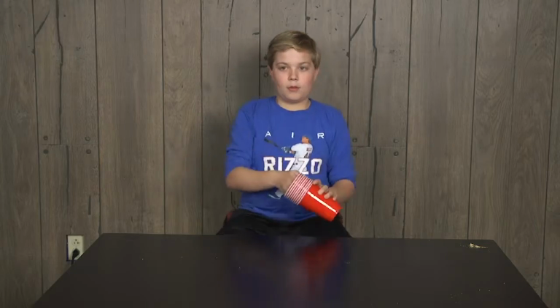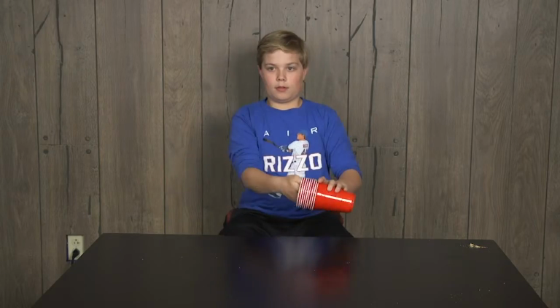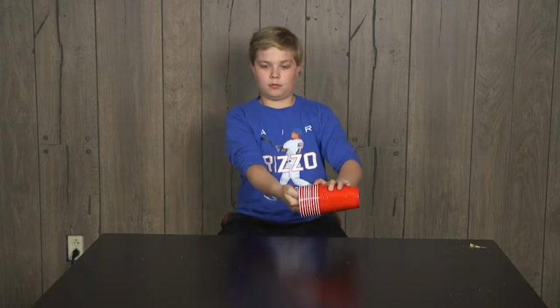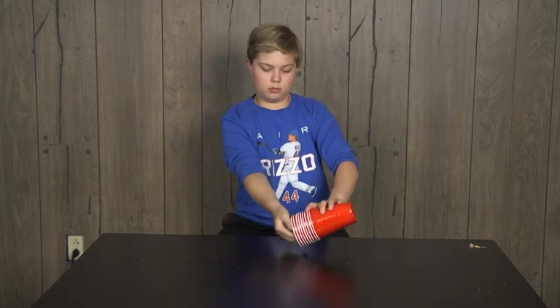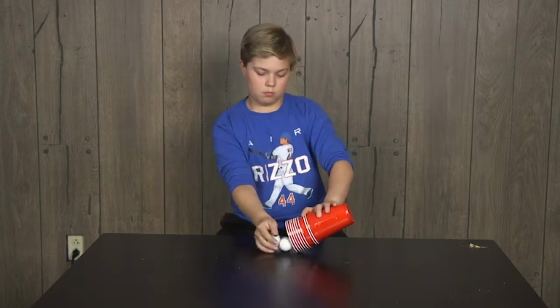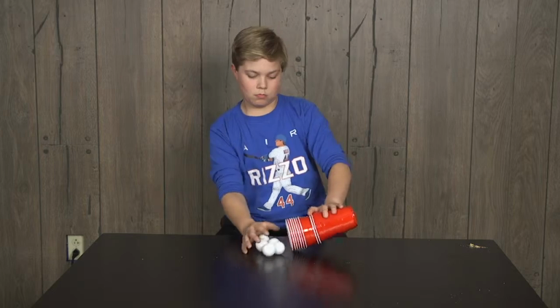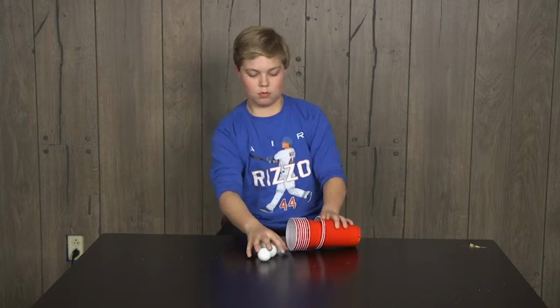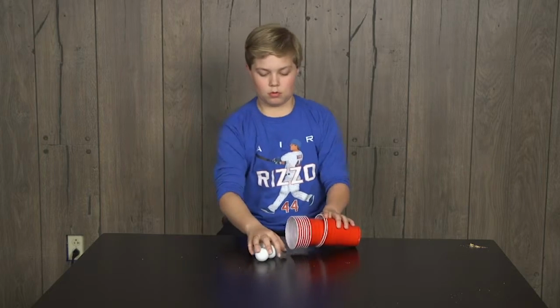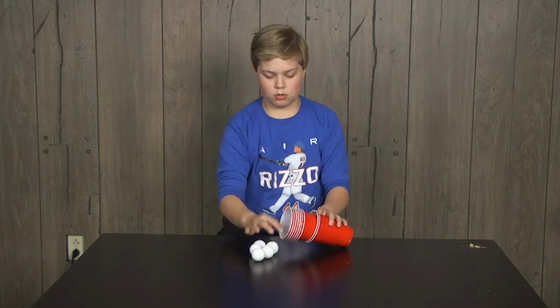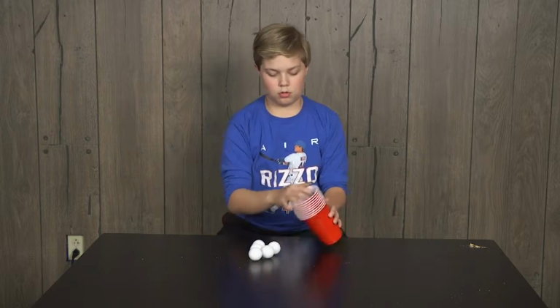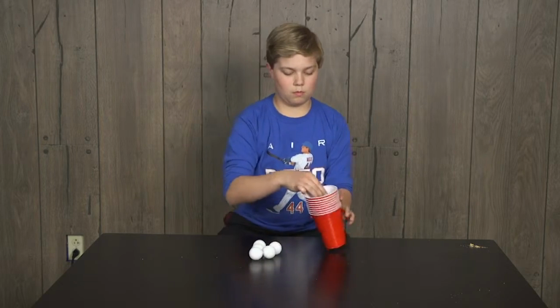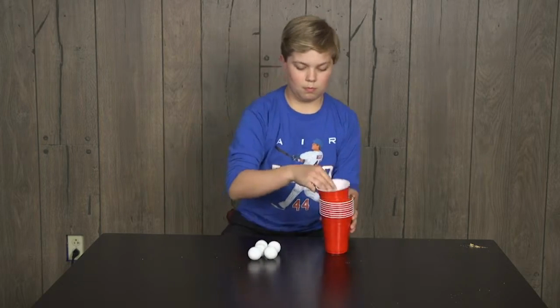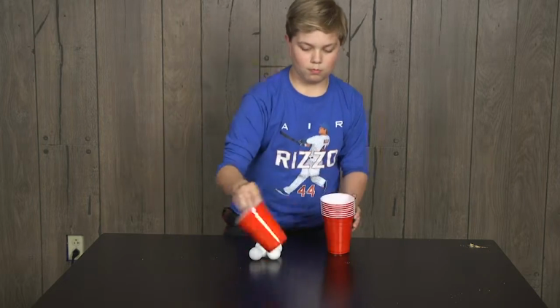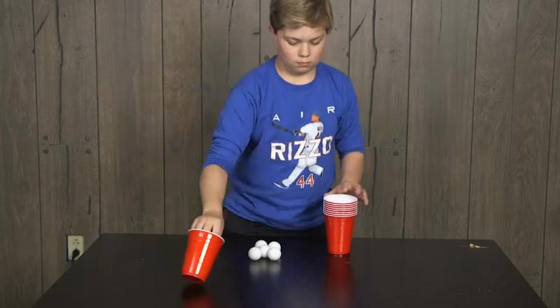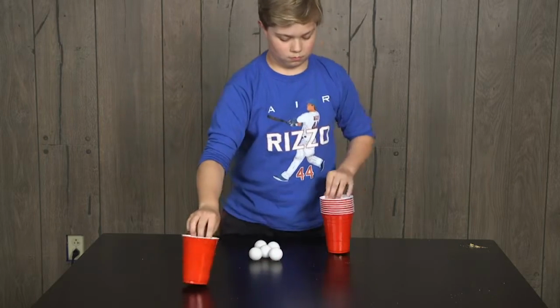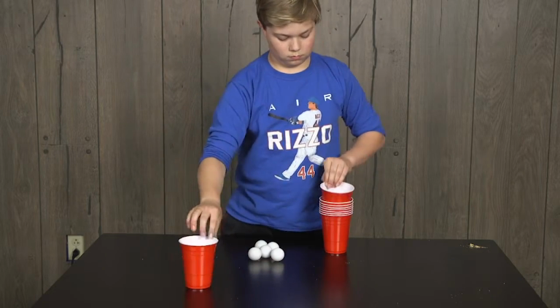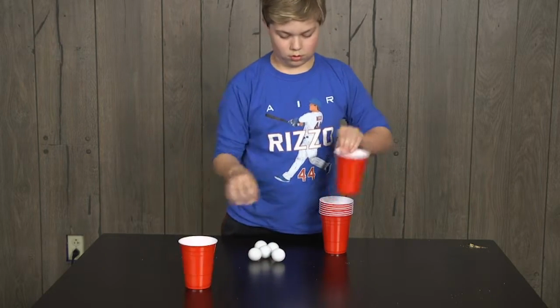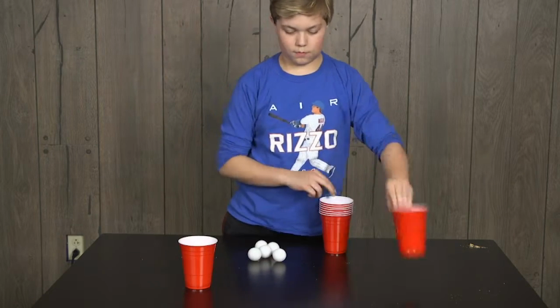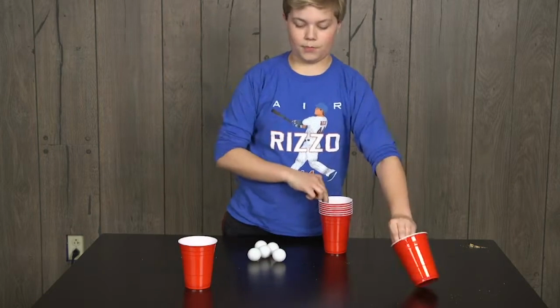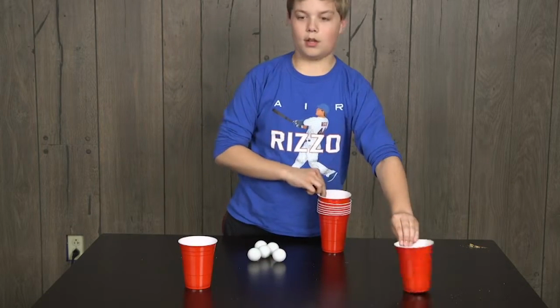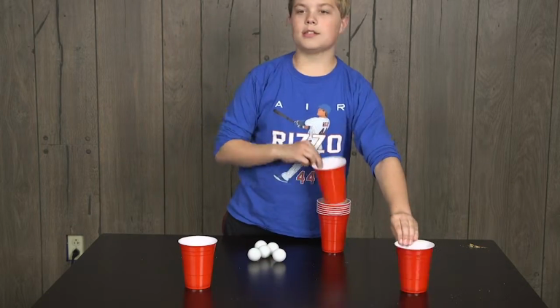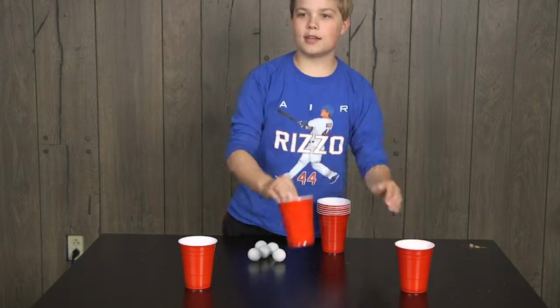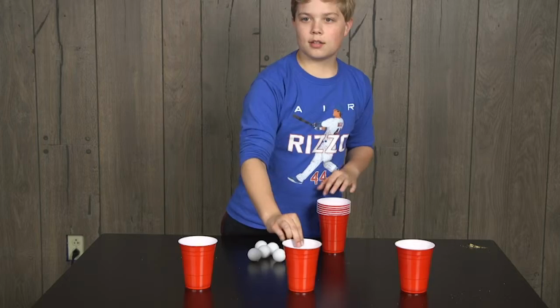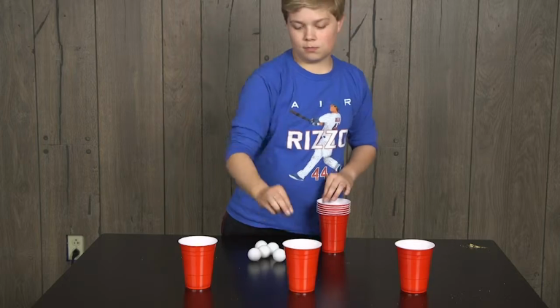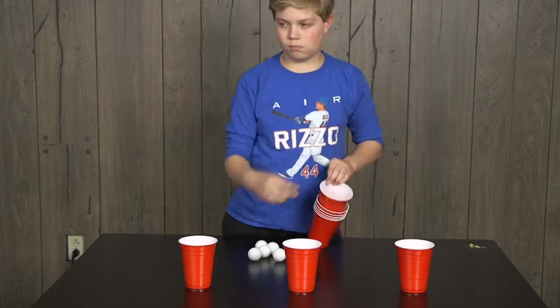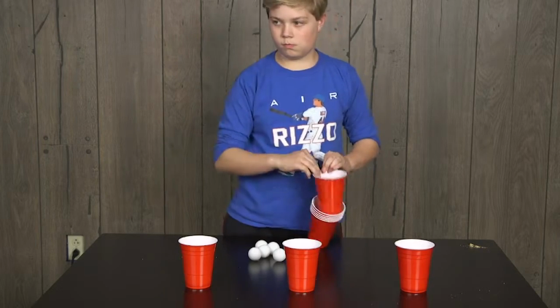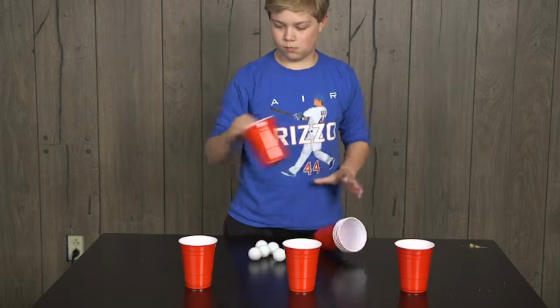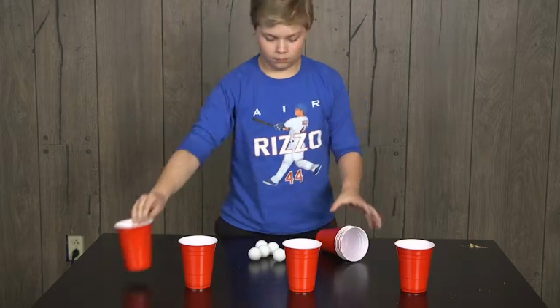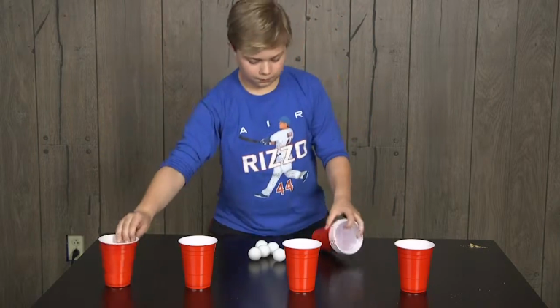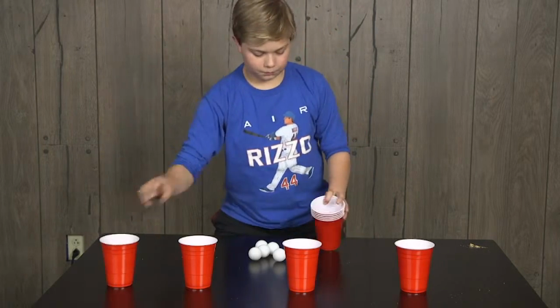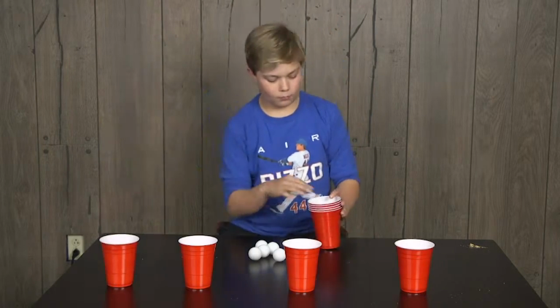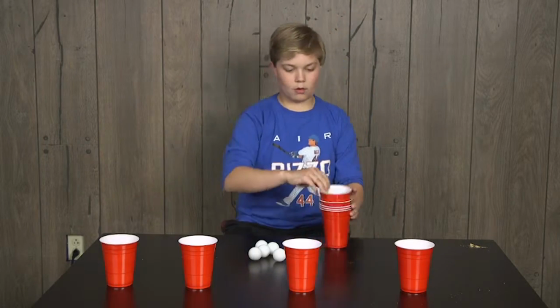Alright Wesley, are you a skilled ping-pong ball thrower? I'd say yes. Alright, well we're about to see if that rings true.